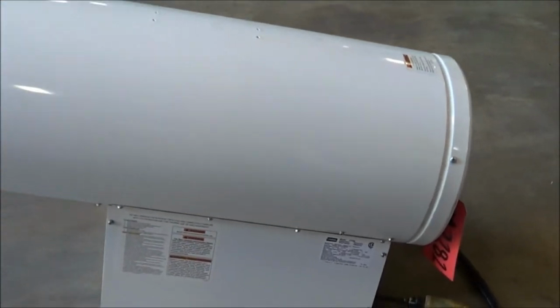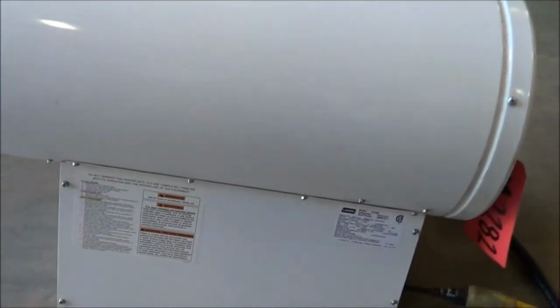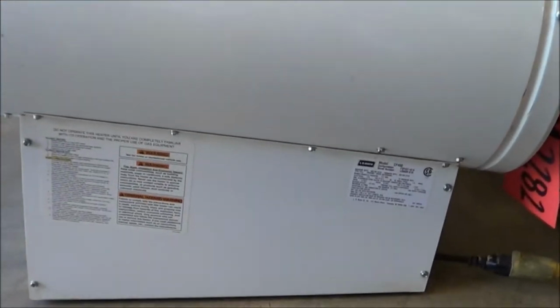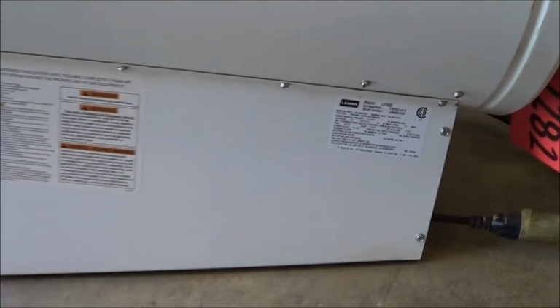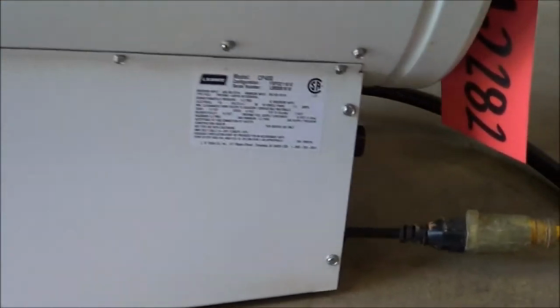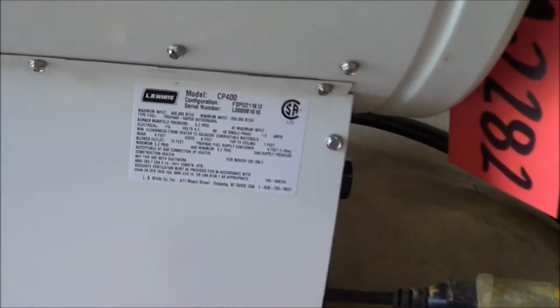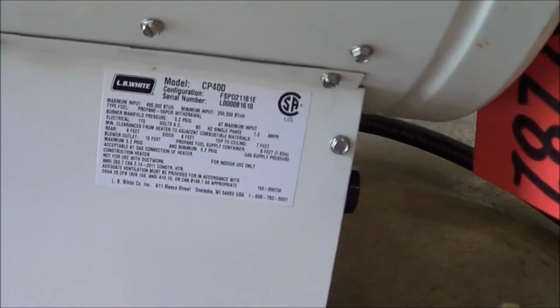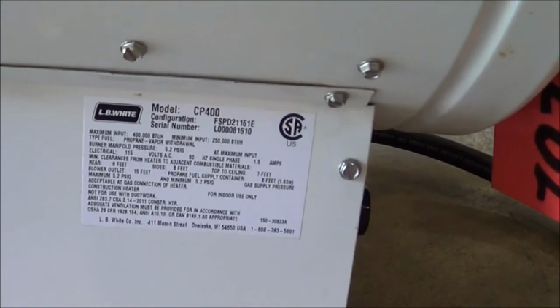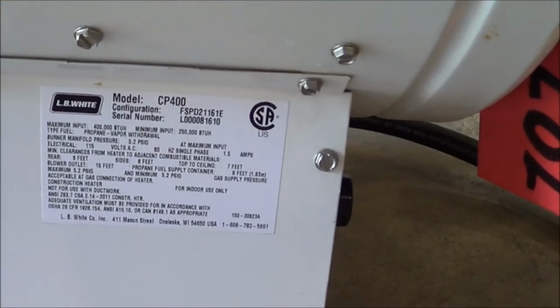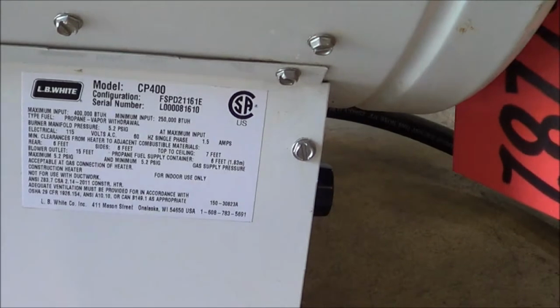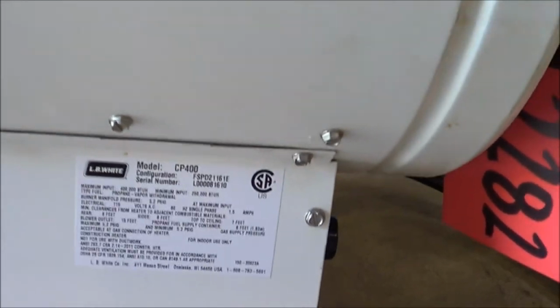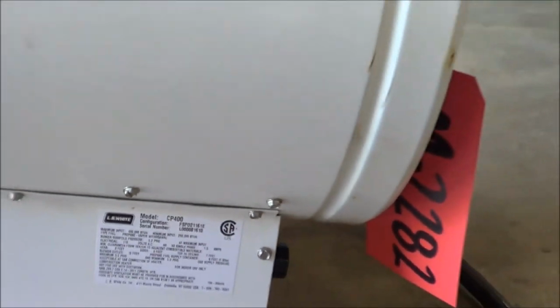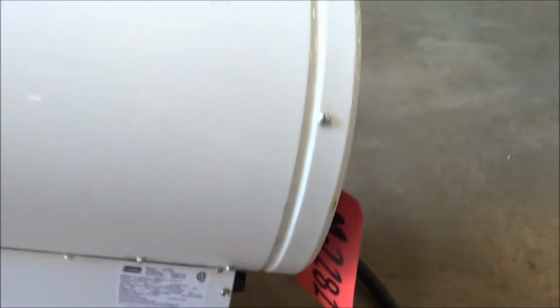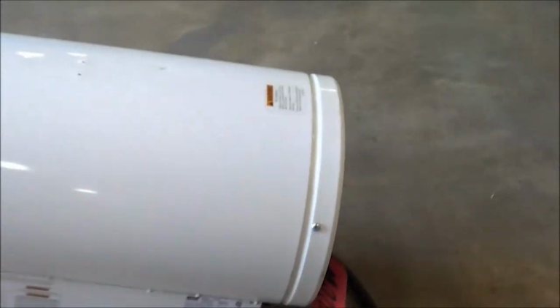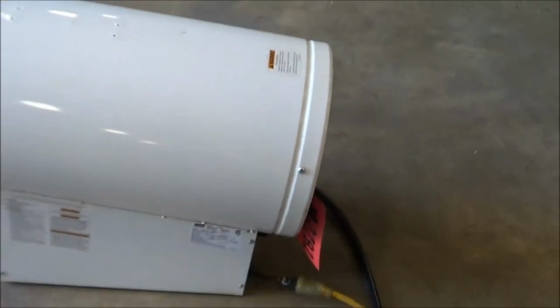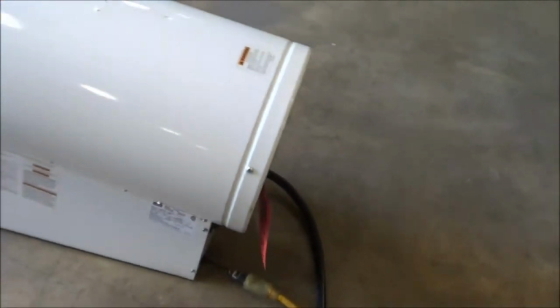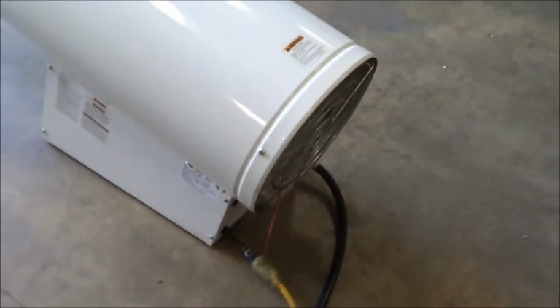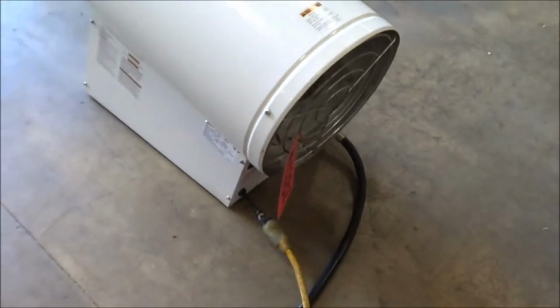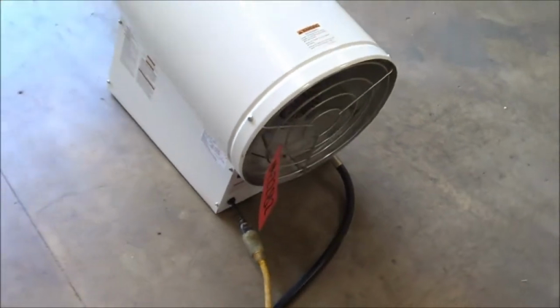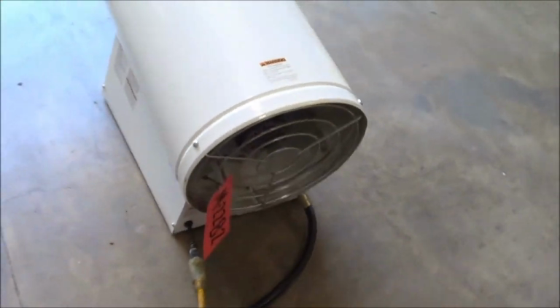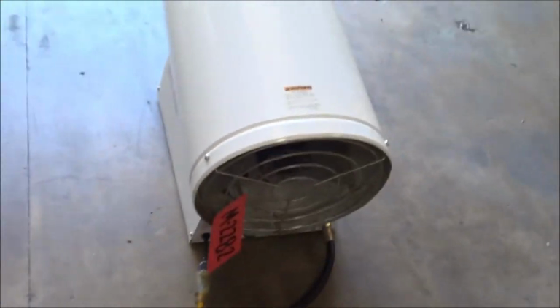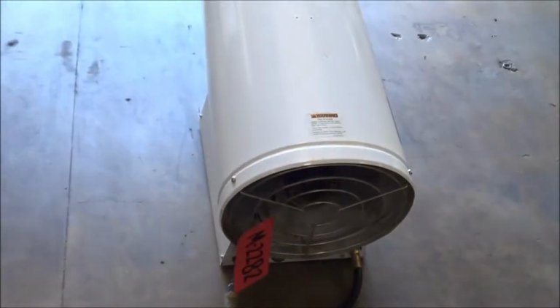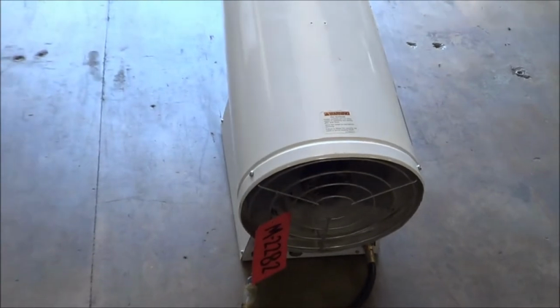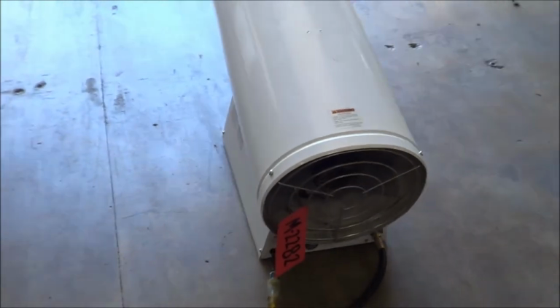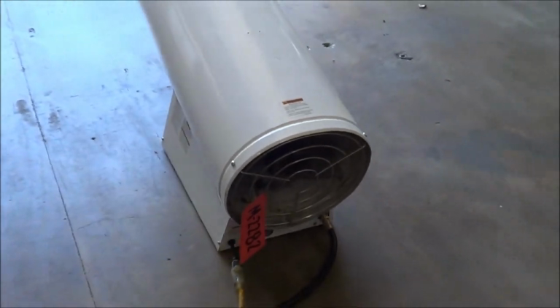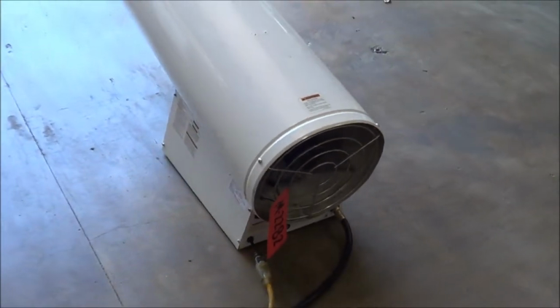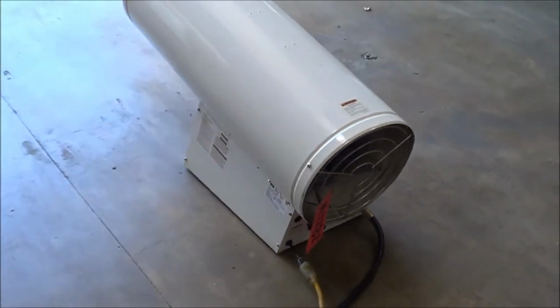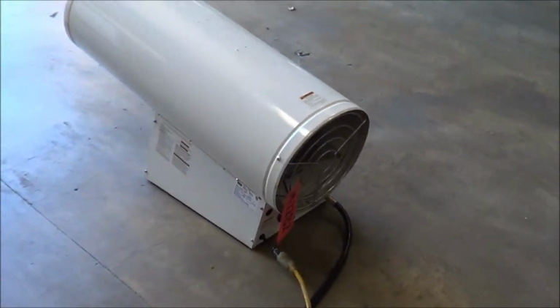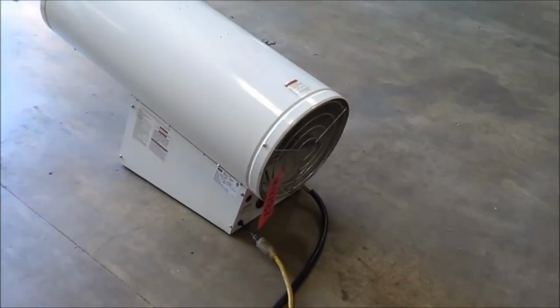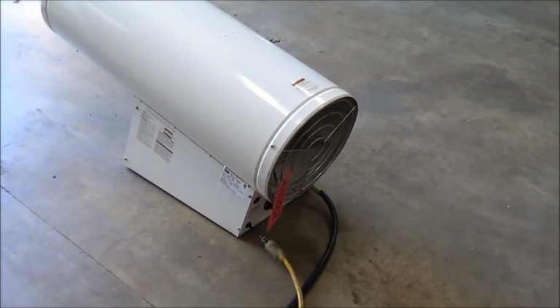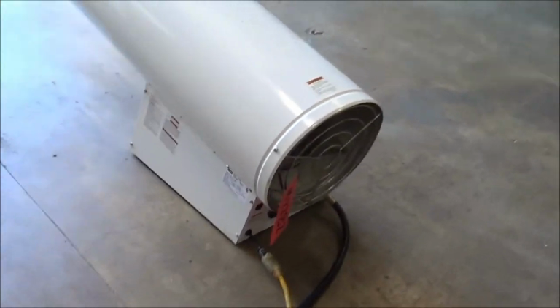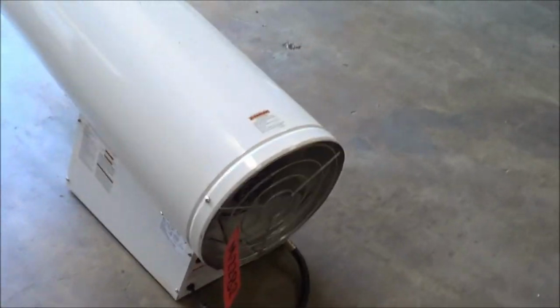The unit is in excellent condition. It runs off a 115 volt single phase power supply. I currently have it hooked up to power and gas.